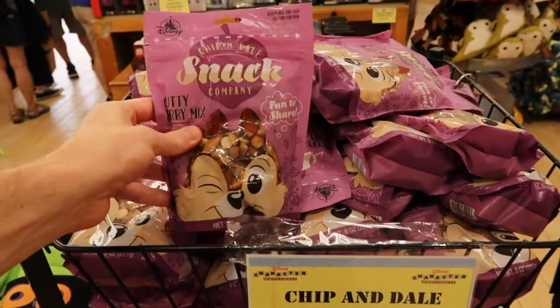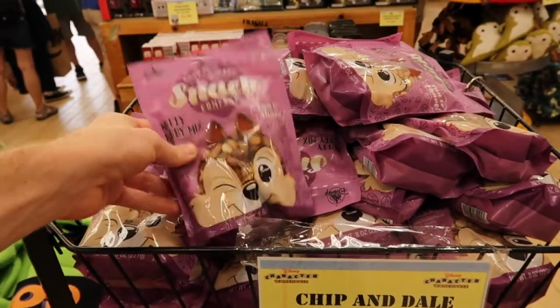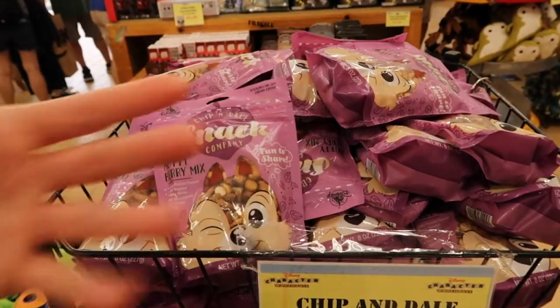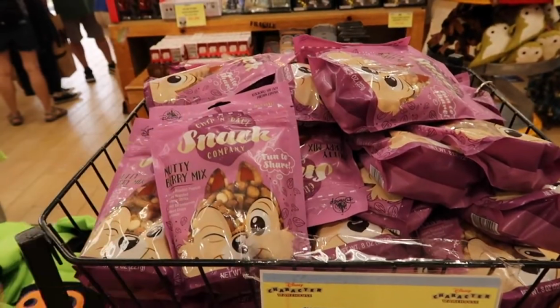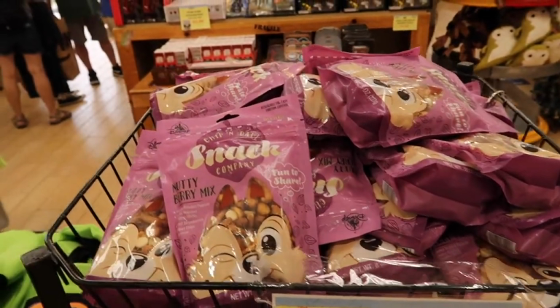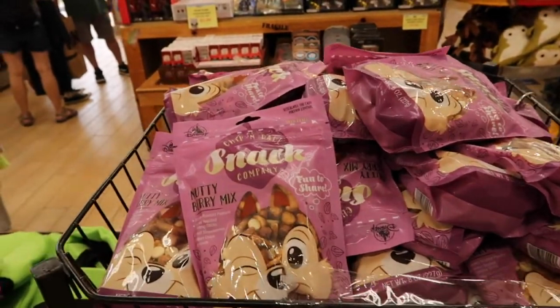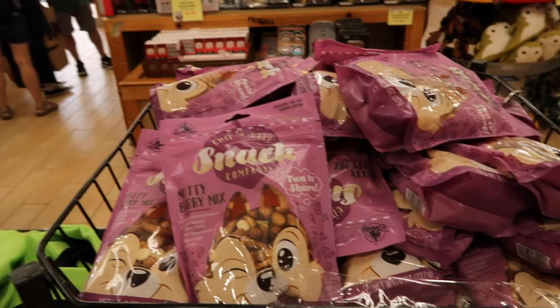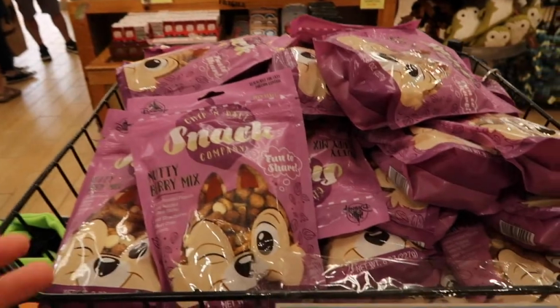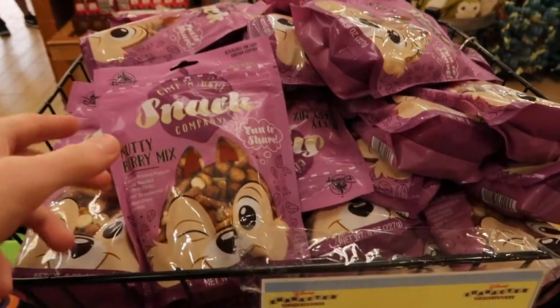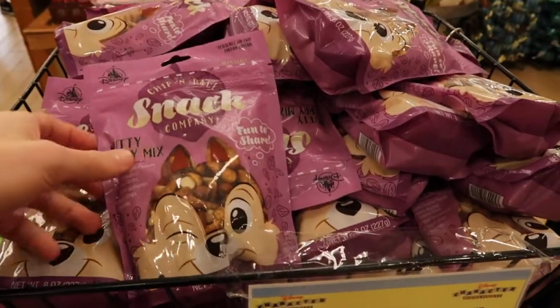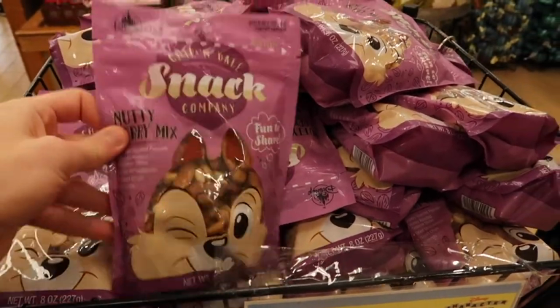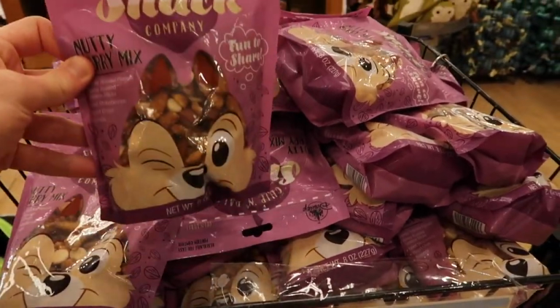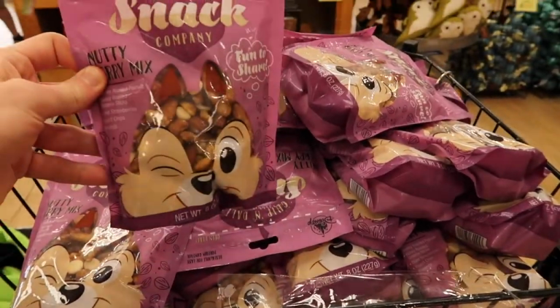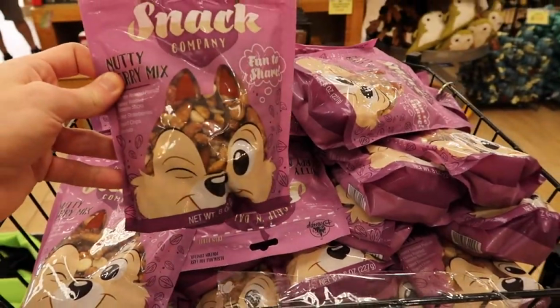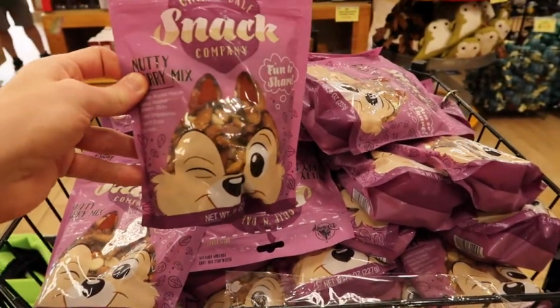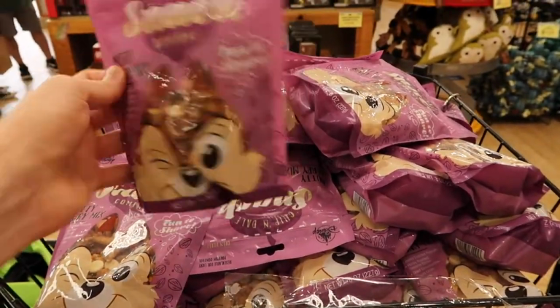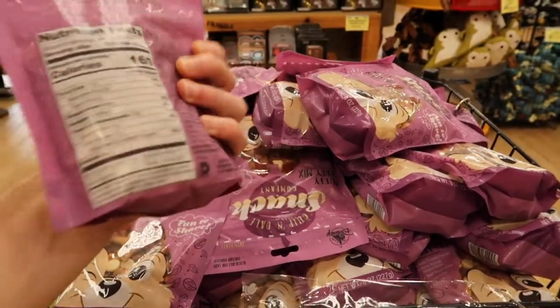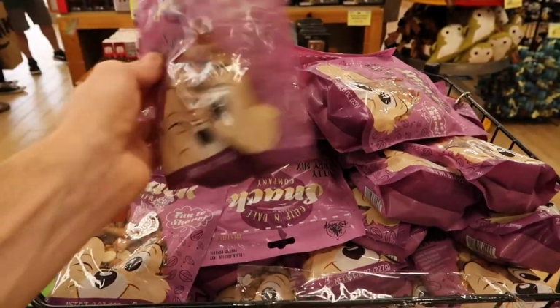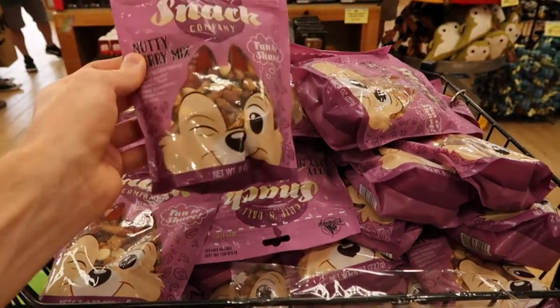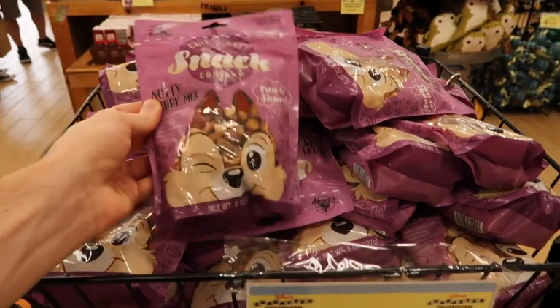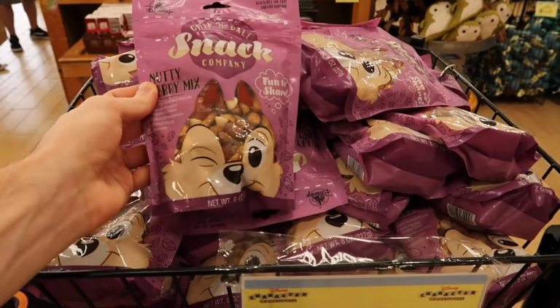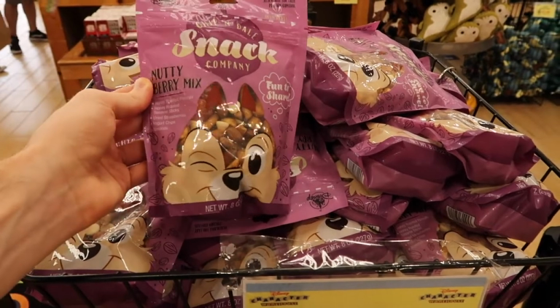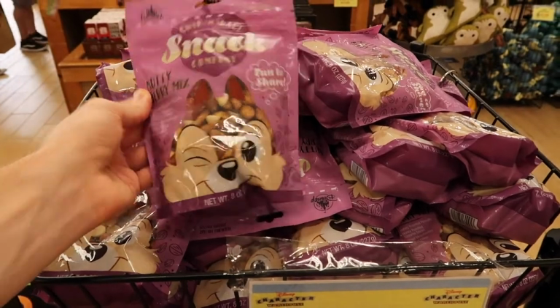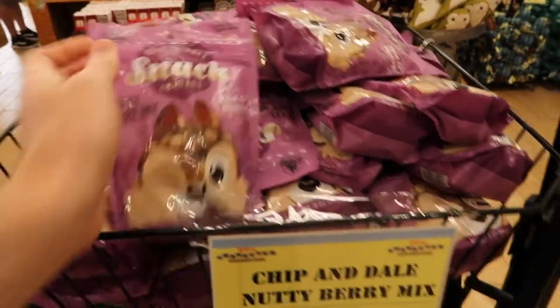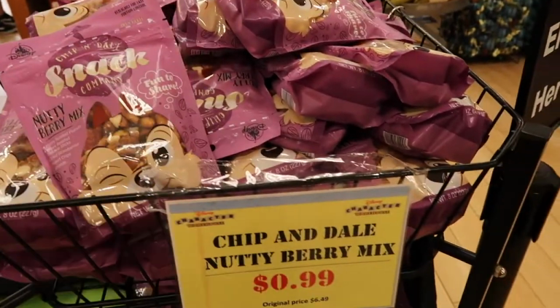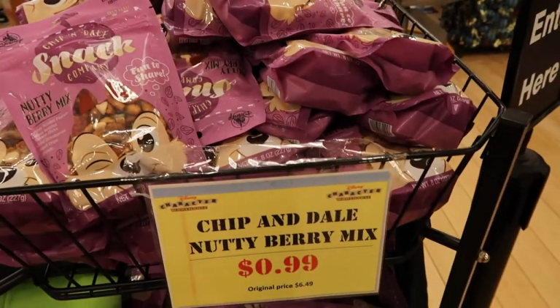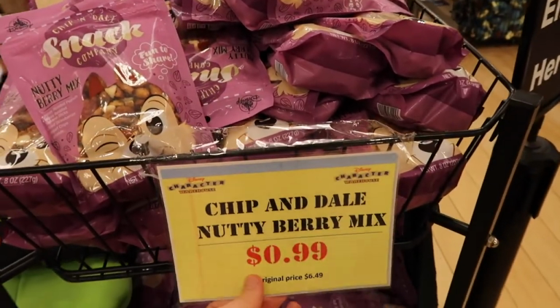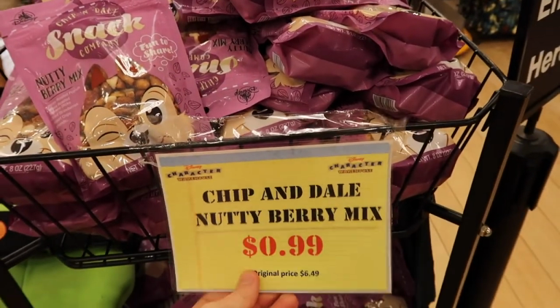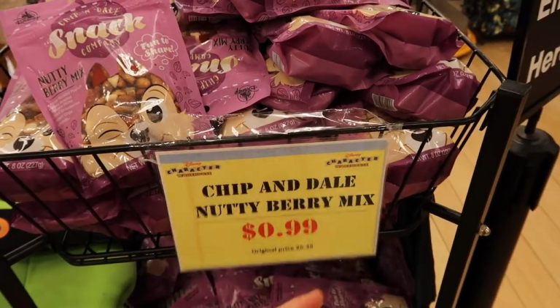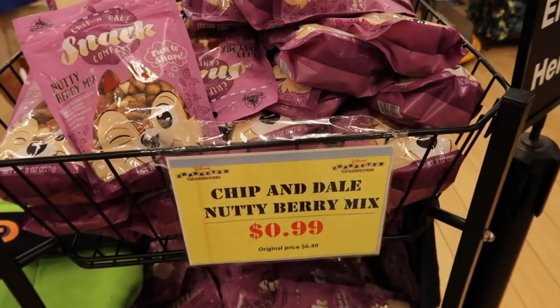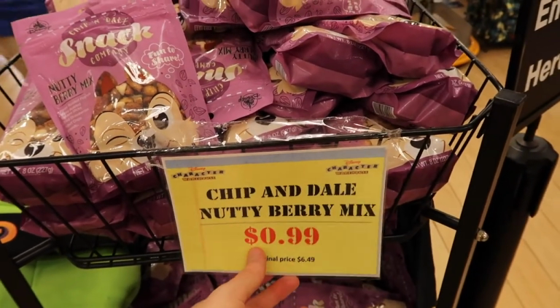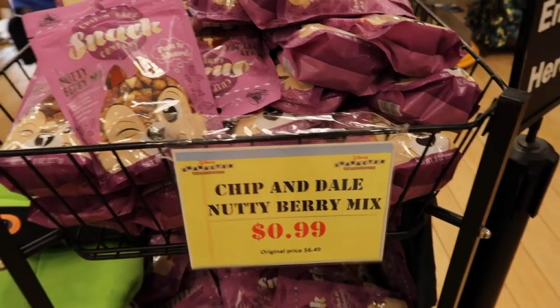They have snacks now - rice crispy treats, some gummies, and Chip and Dale's Snack Company nut and berry mix for $0.99, originally $6.49.